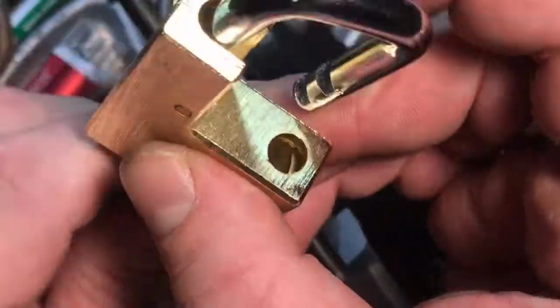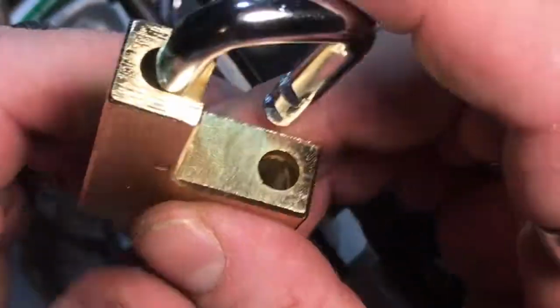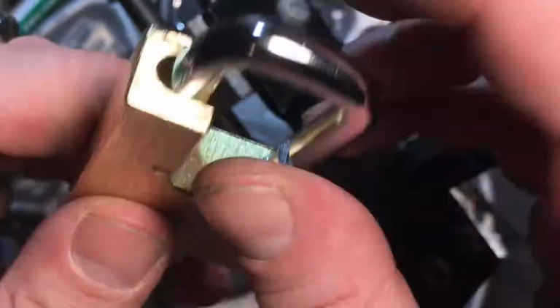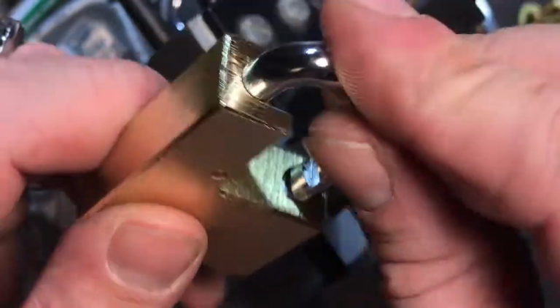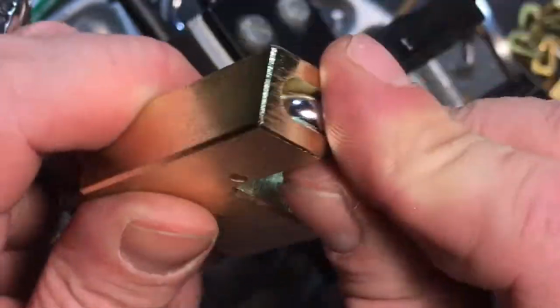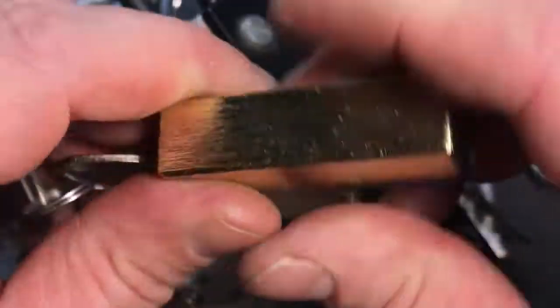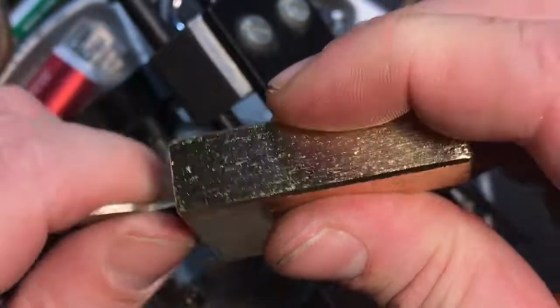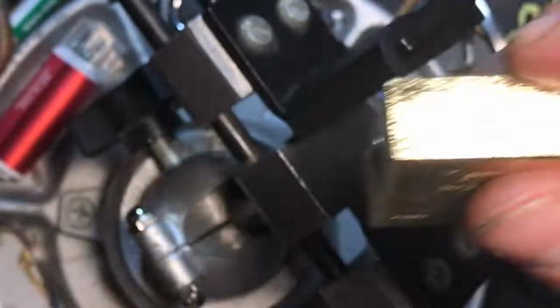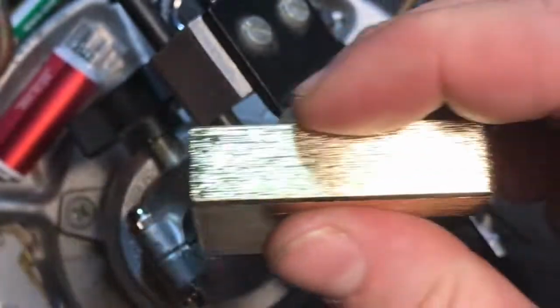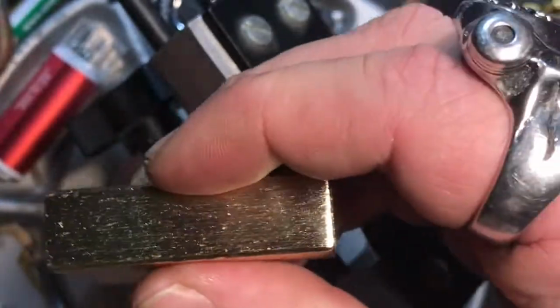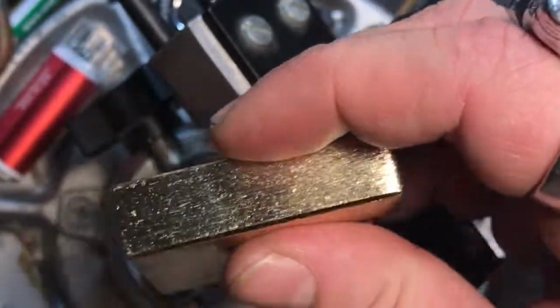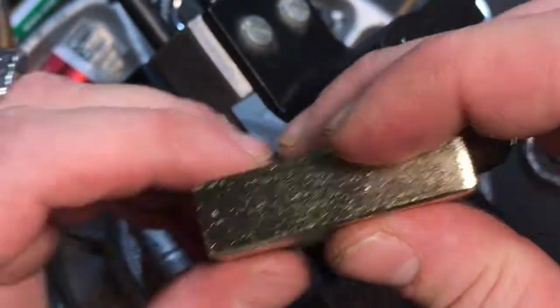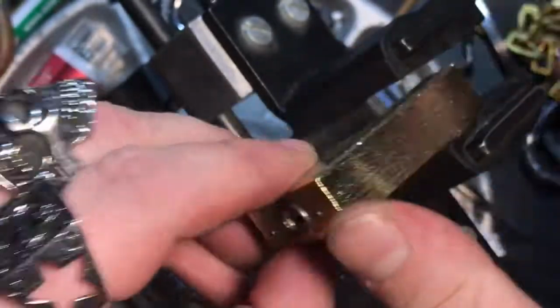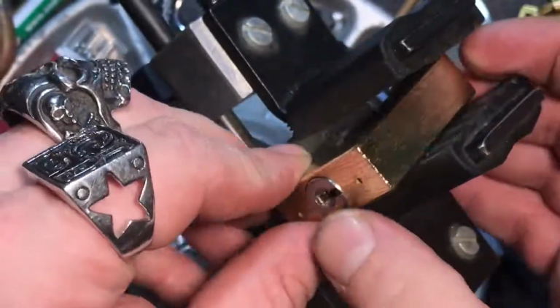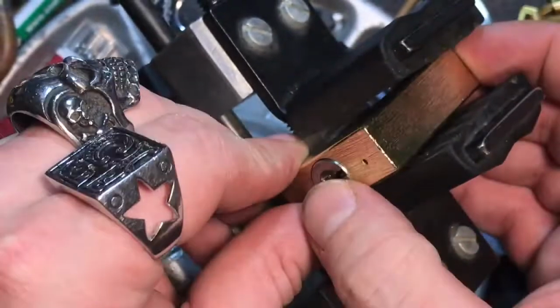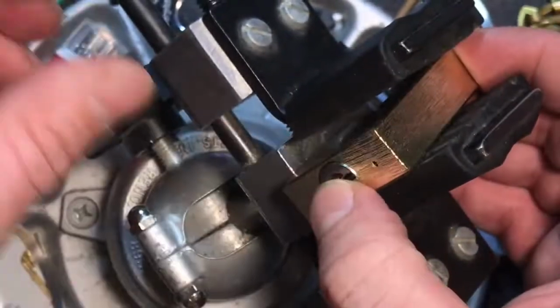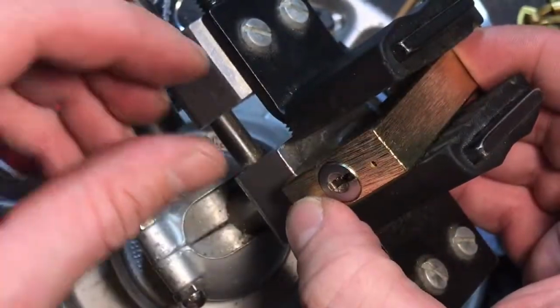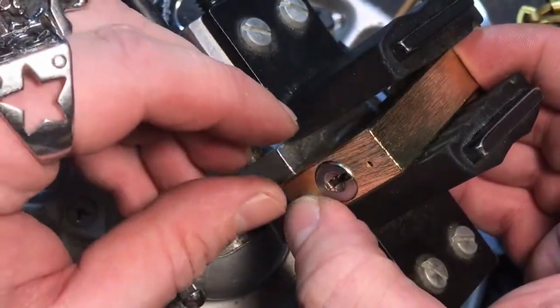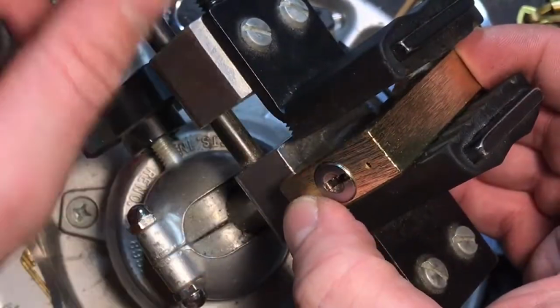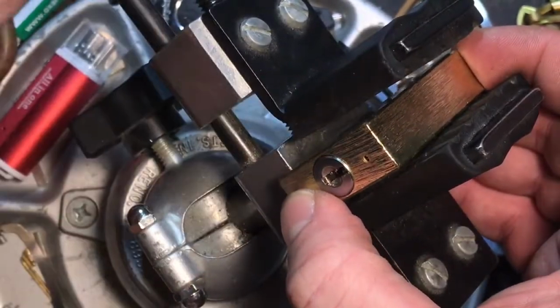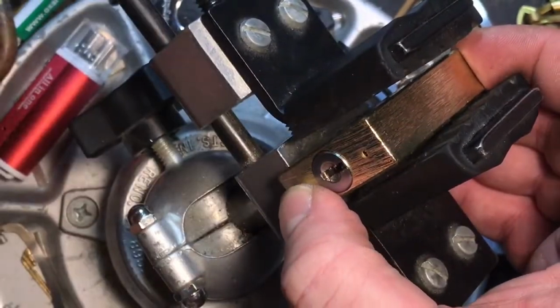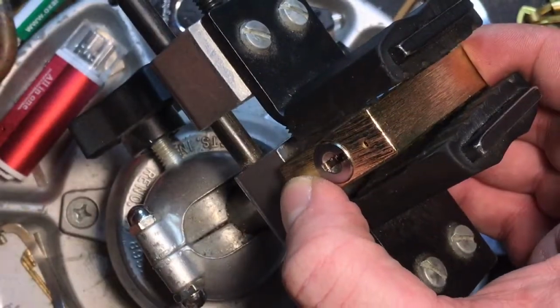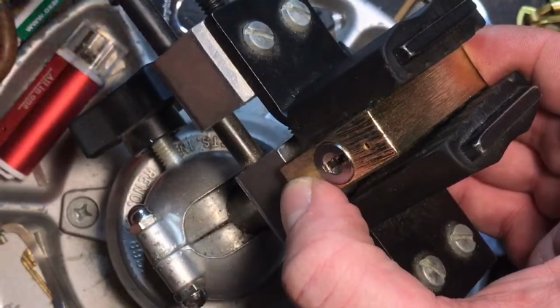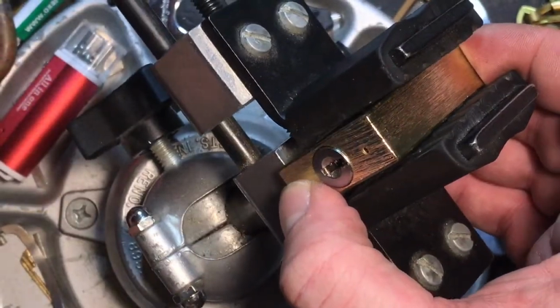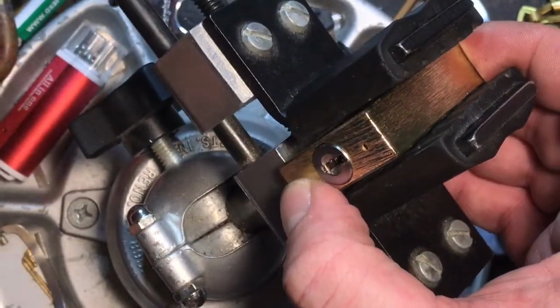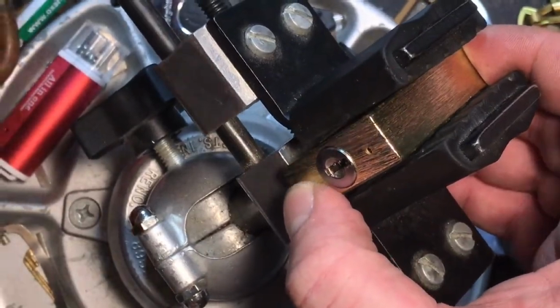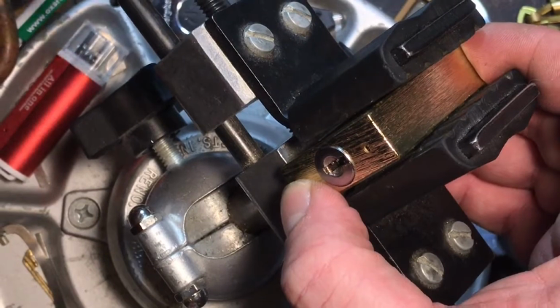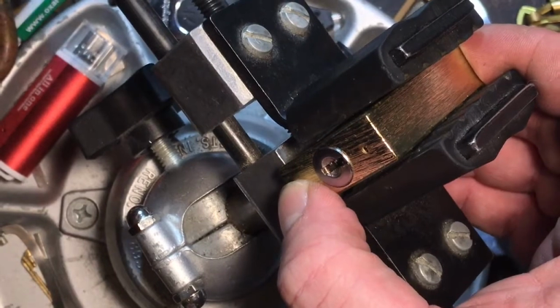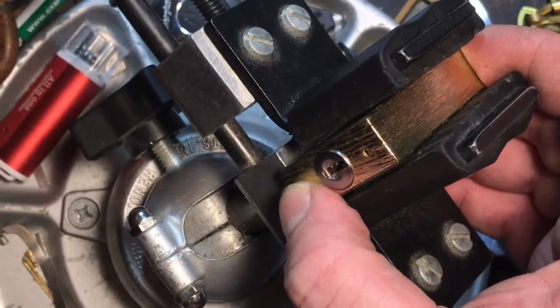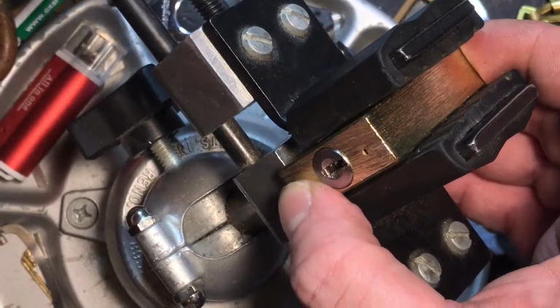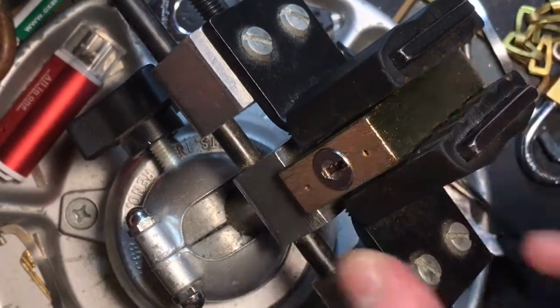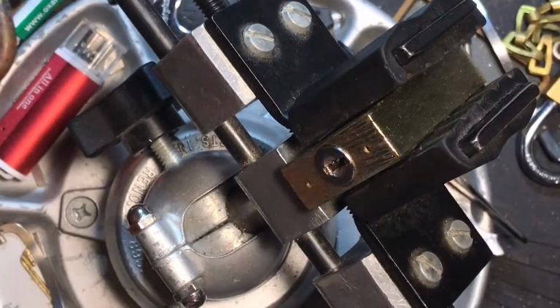I've gotten it once before, so let's see if we can't pick it open again.